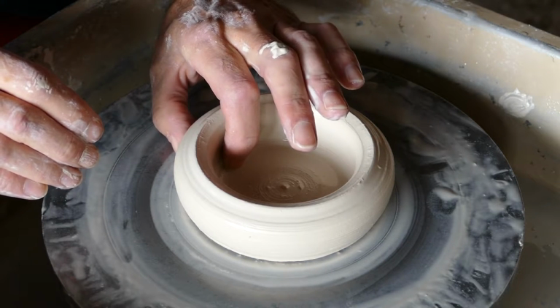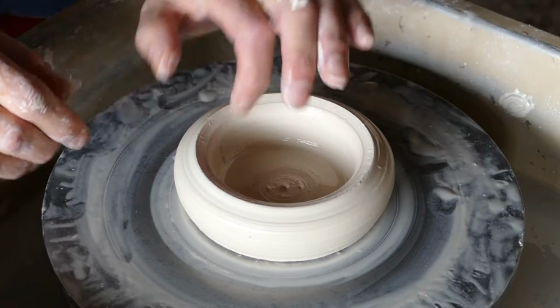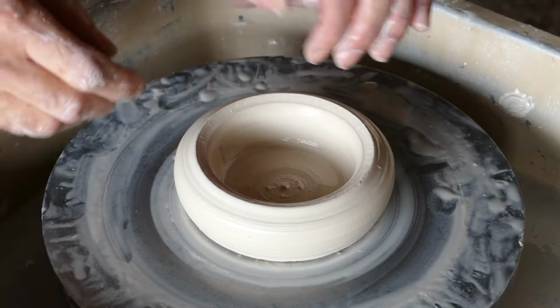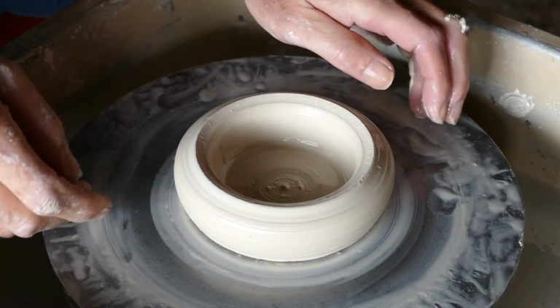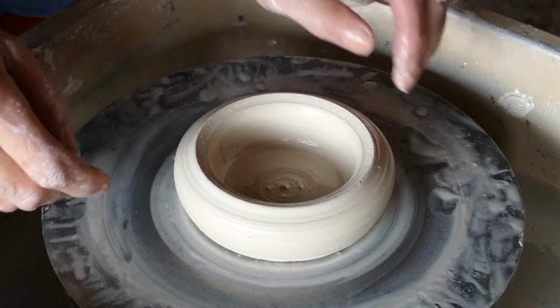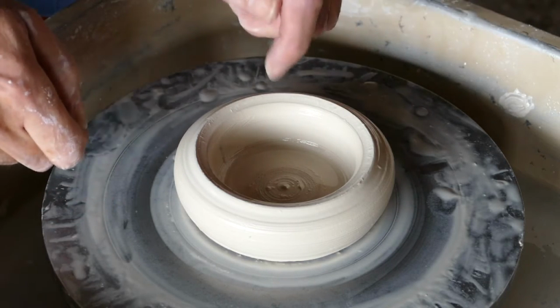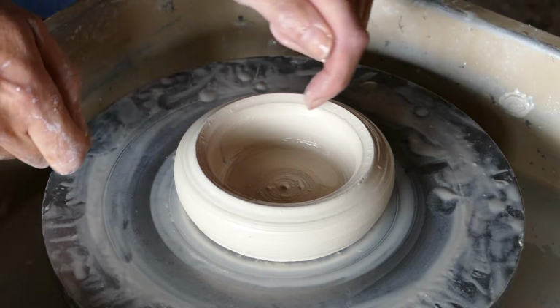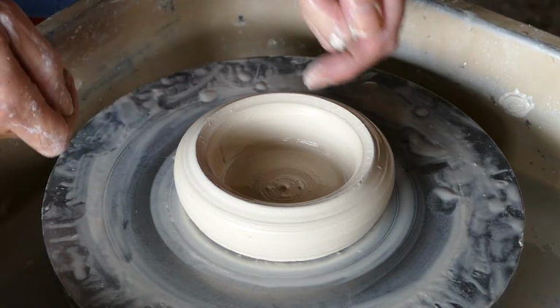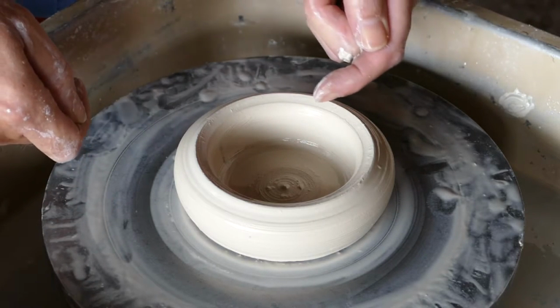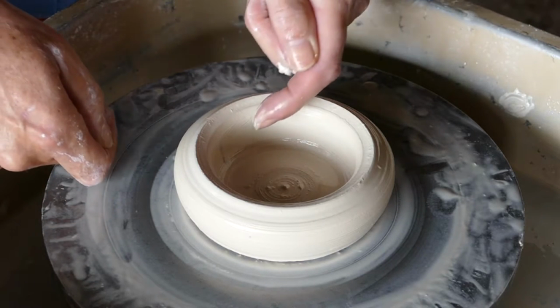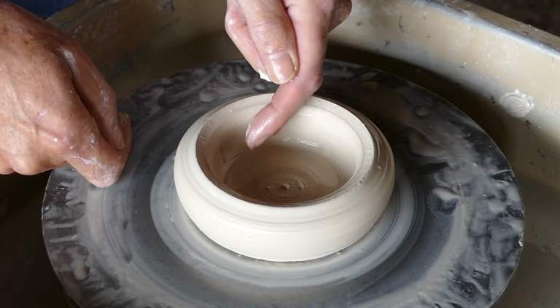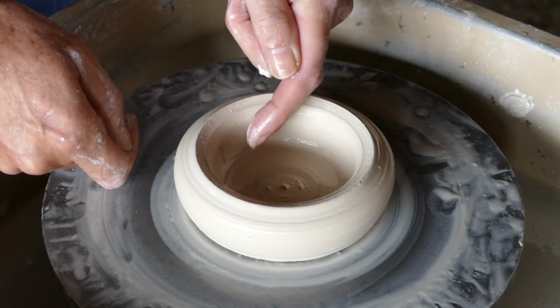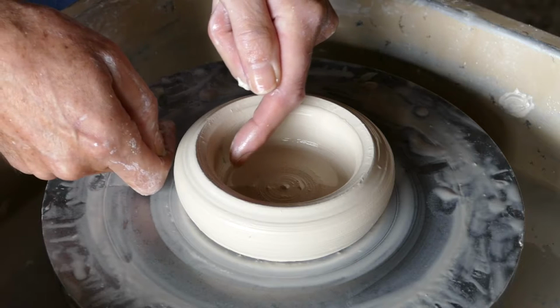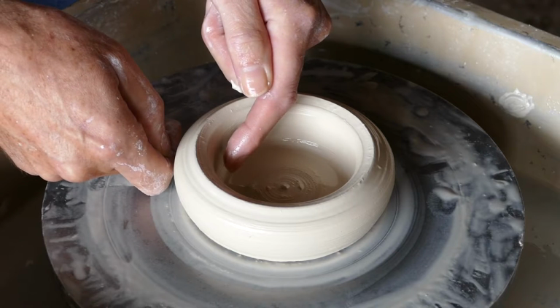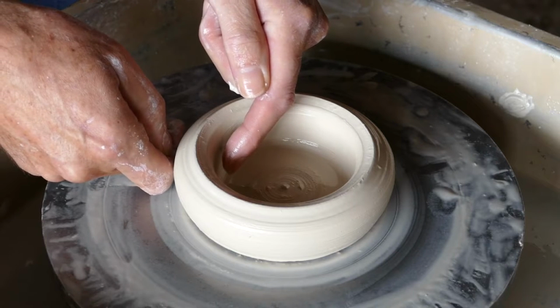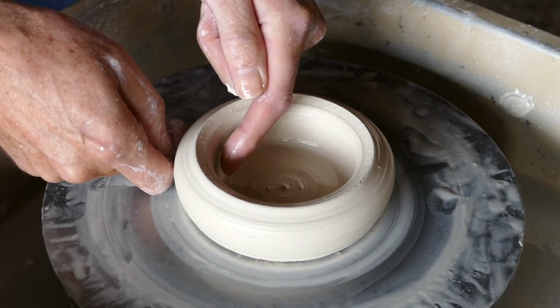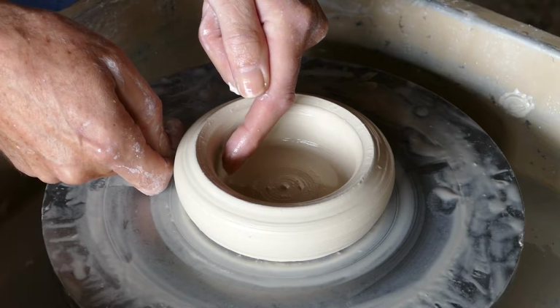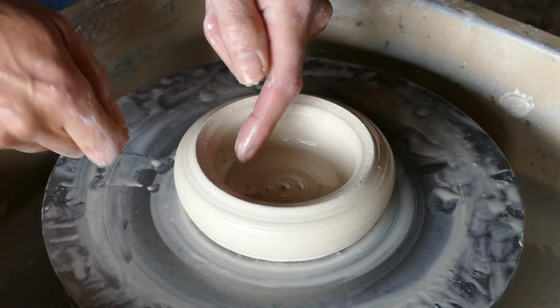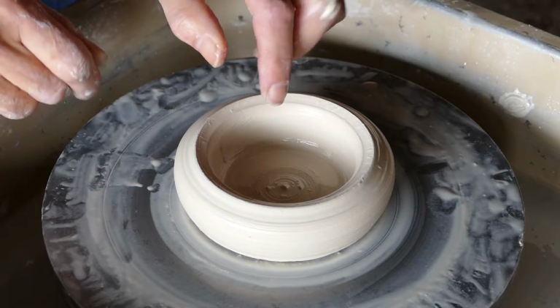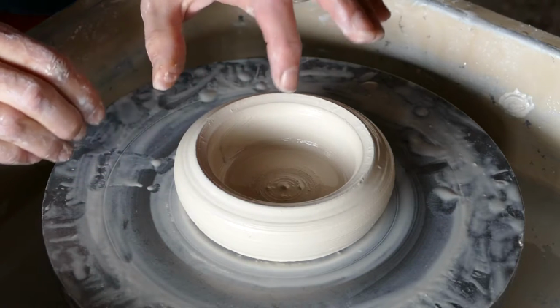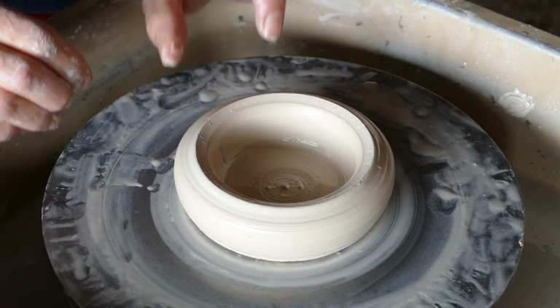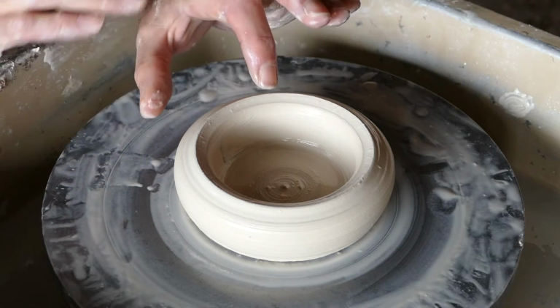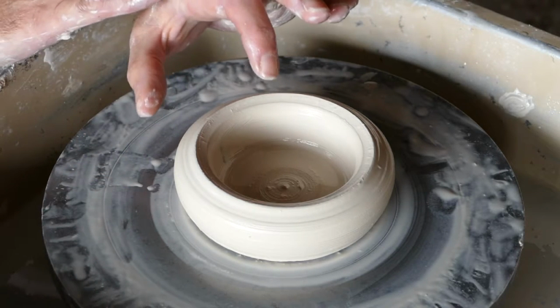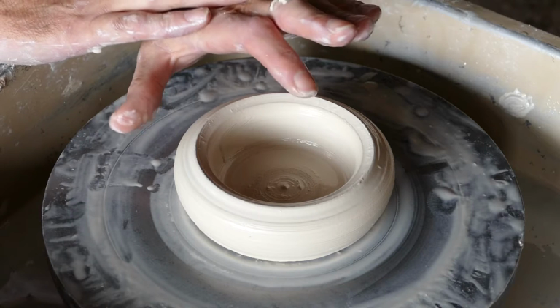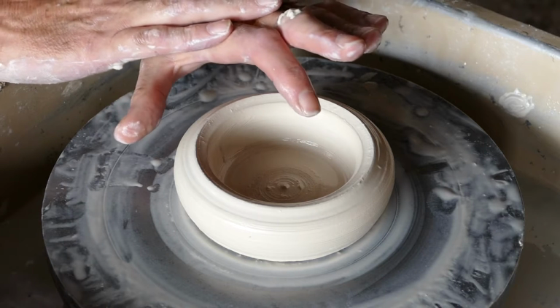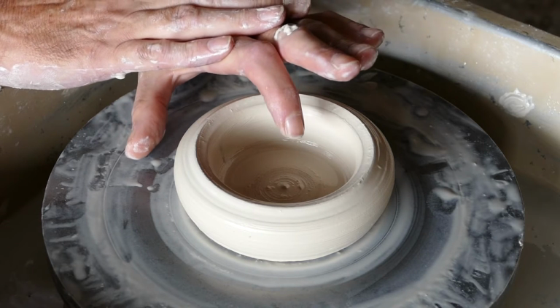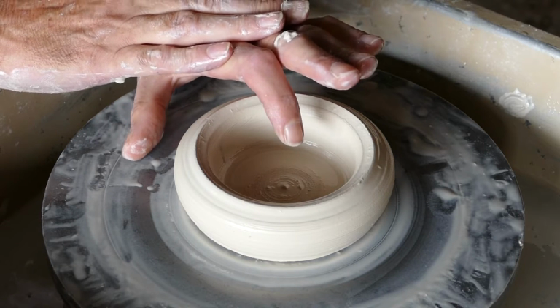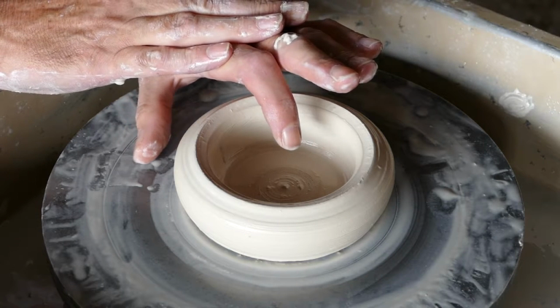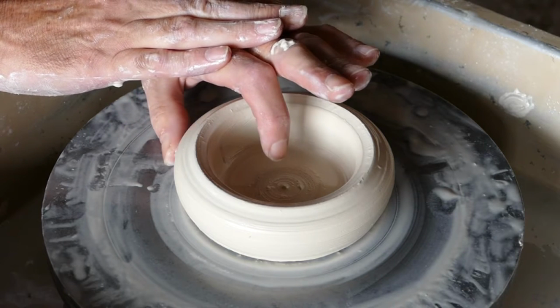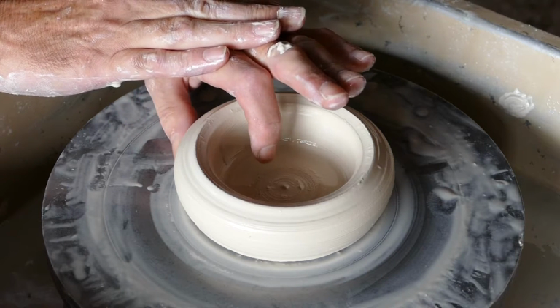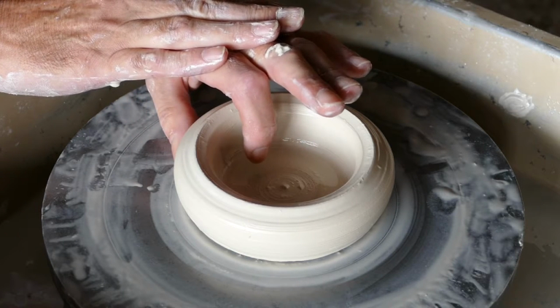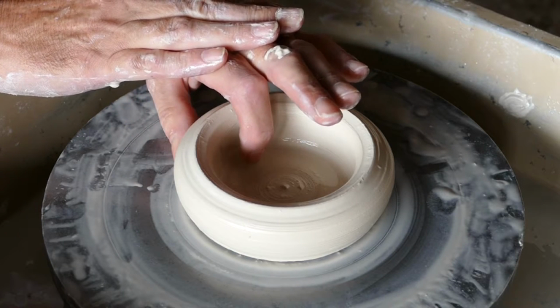As the pots get taller you'll have to actually use your two hands — one hand on the inside and one hand on the other. But I would suggest you start with just using one hand and supporting it with the other, and then just pinching it.